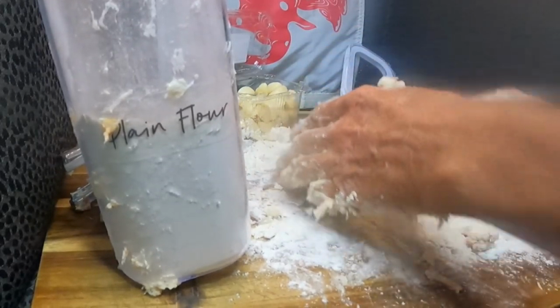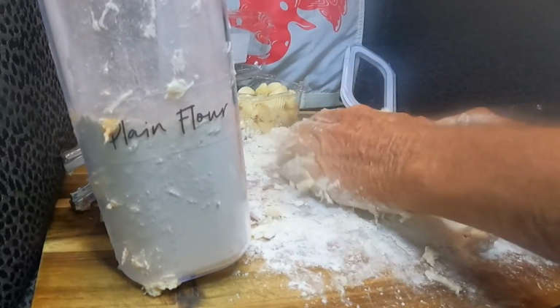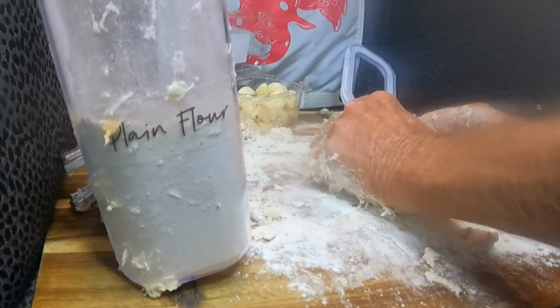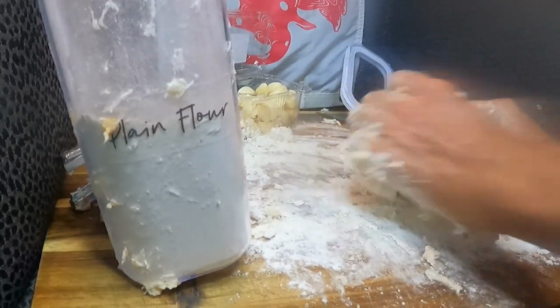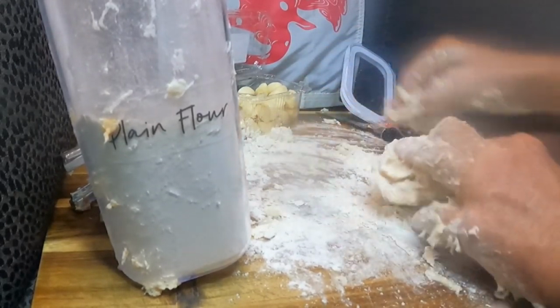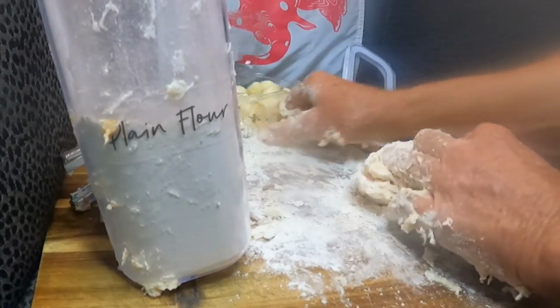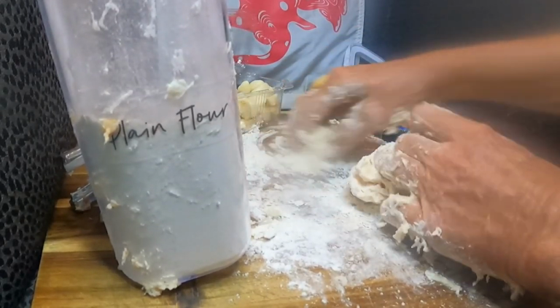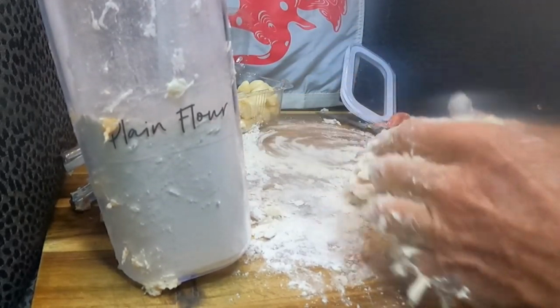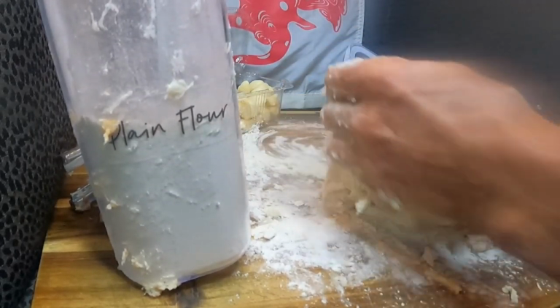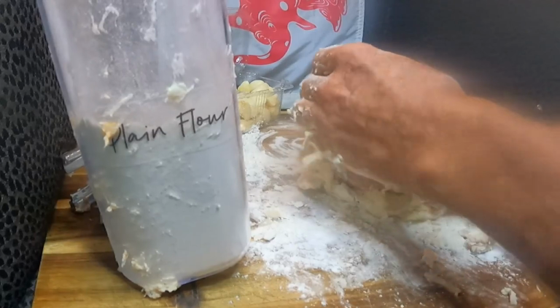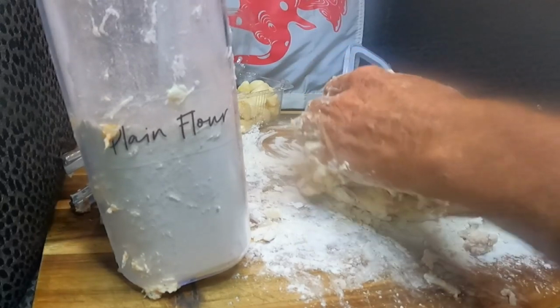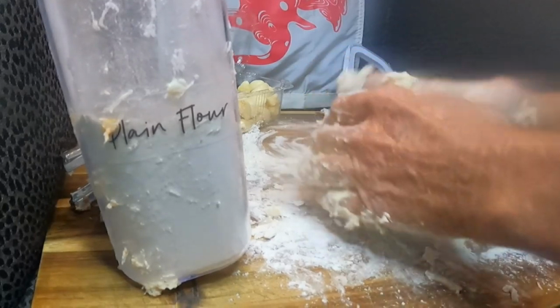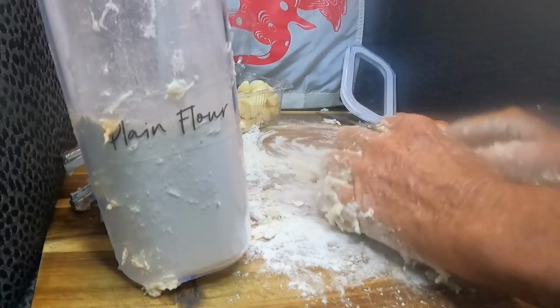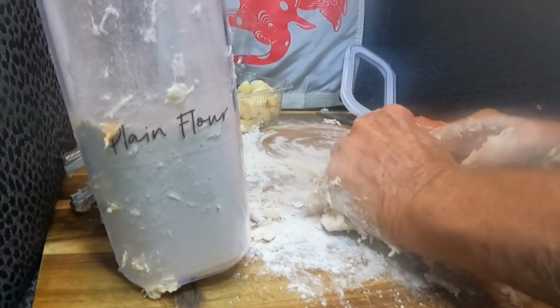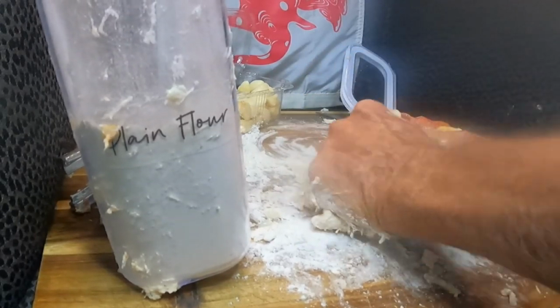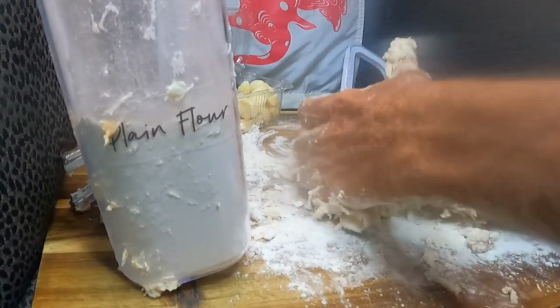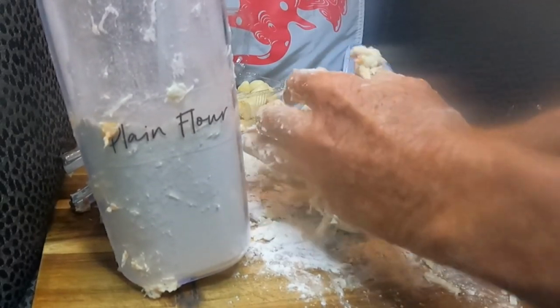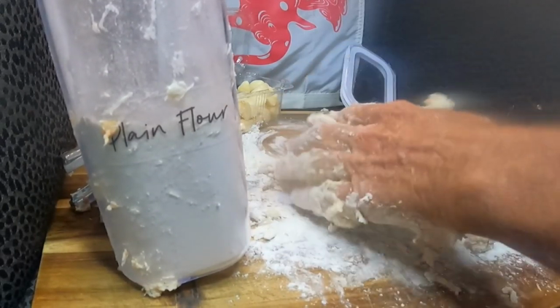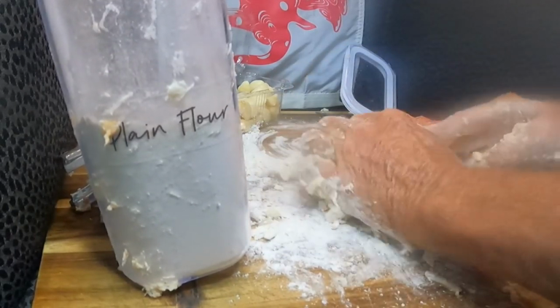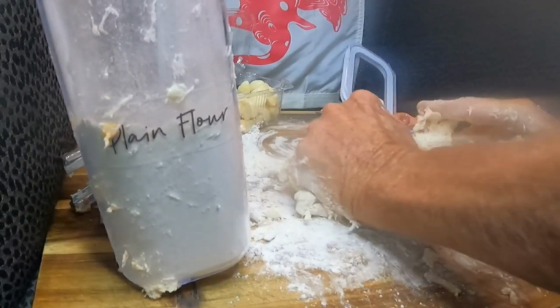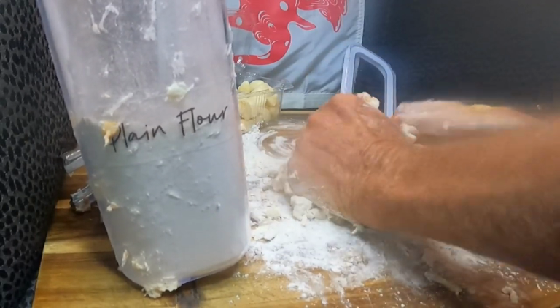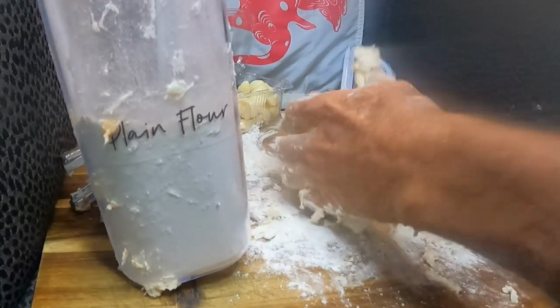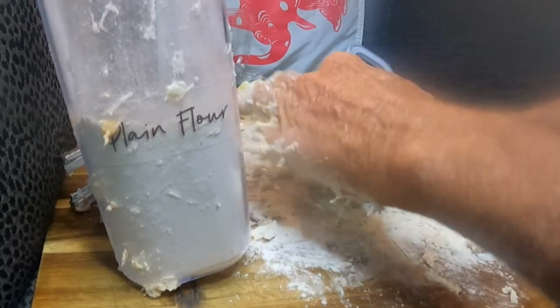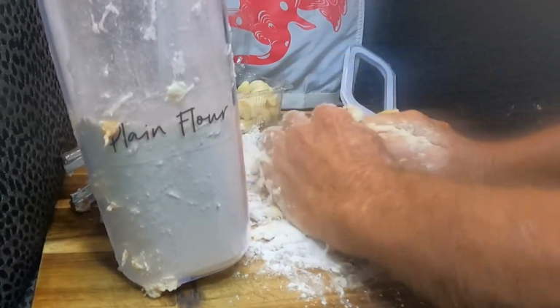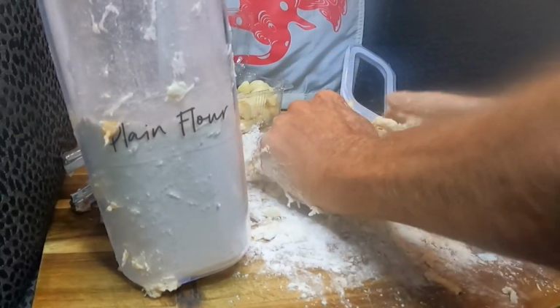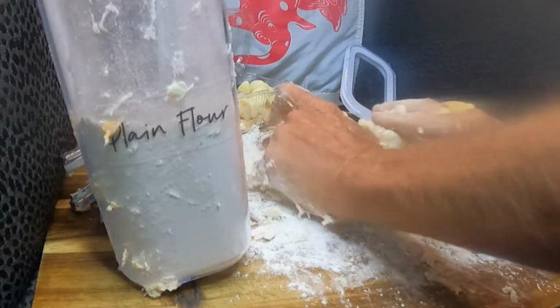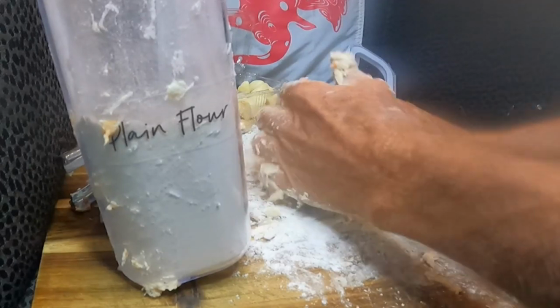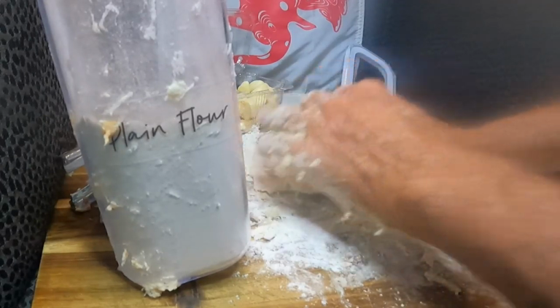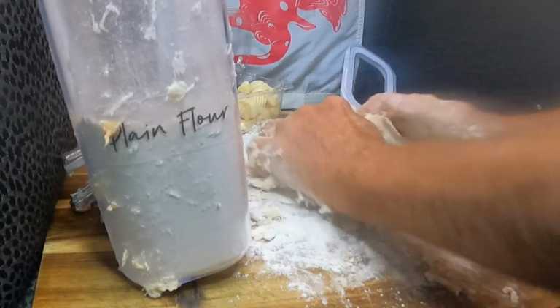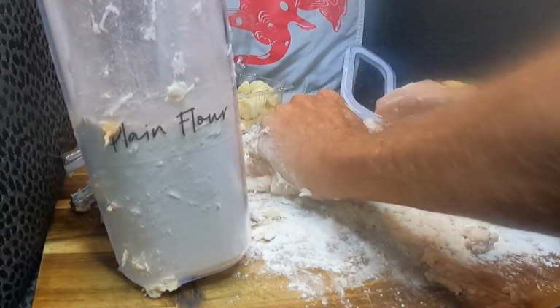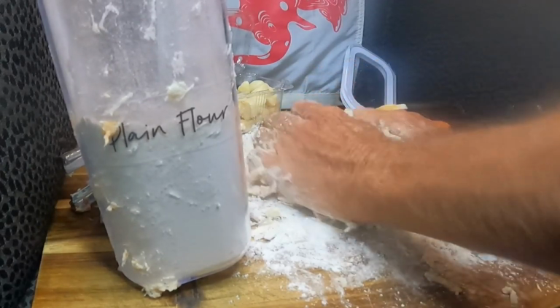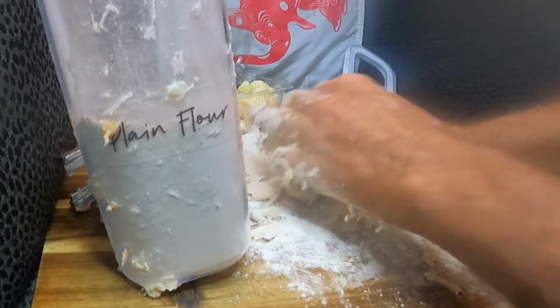You have belief in this bait — you get anticipation of the fish you're going to catch. You go to bed dreaming about big fish.